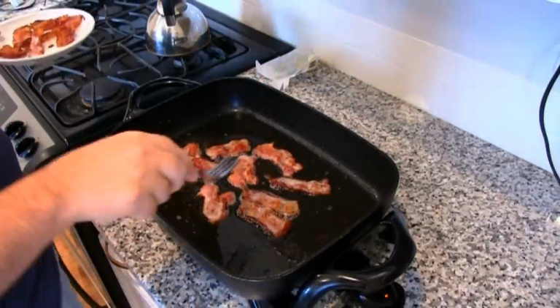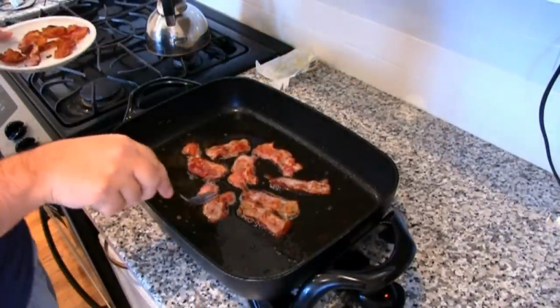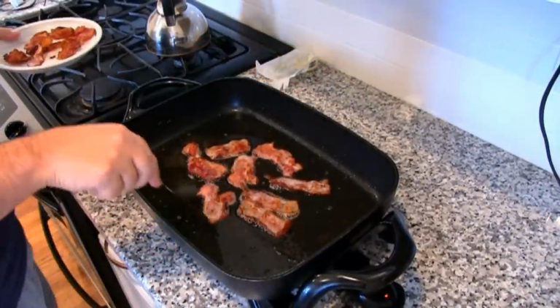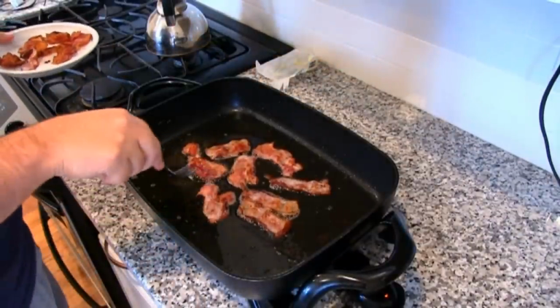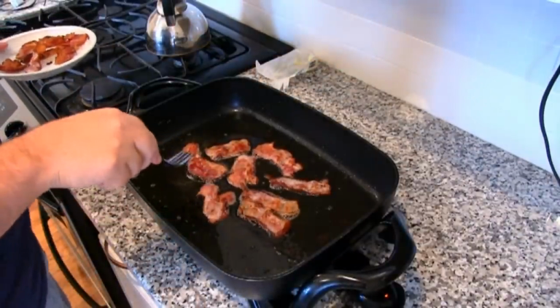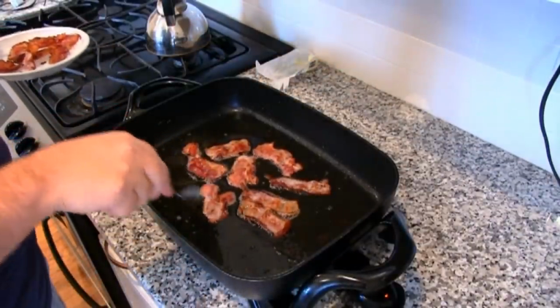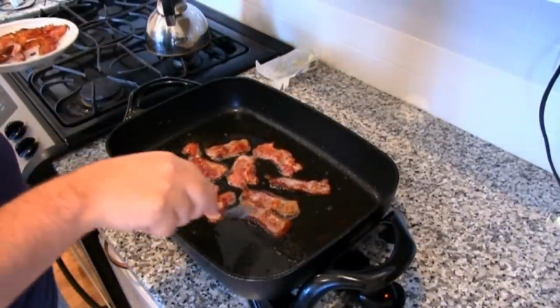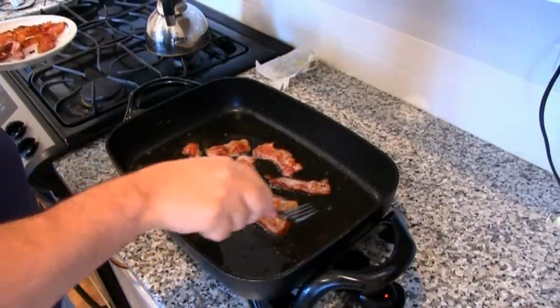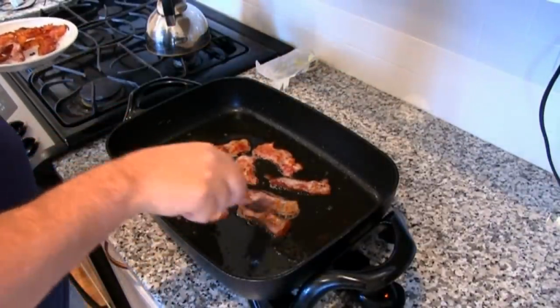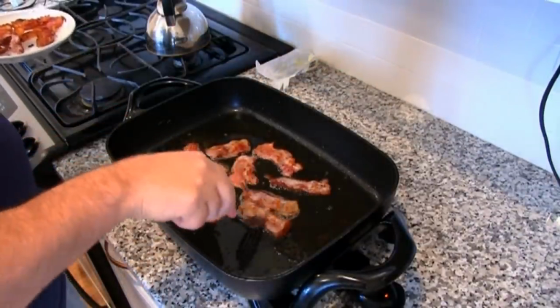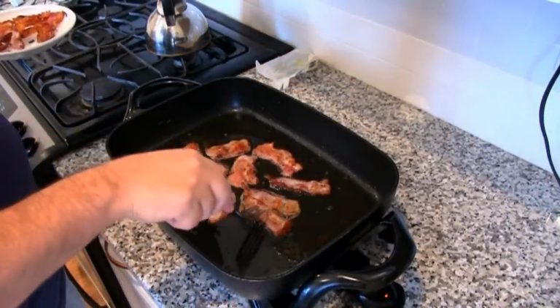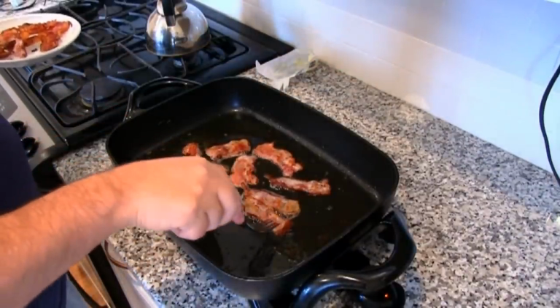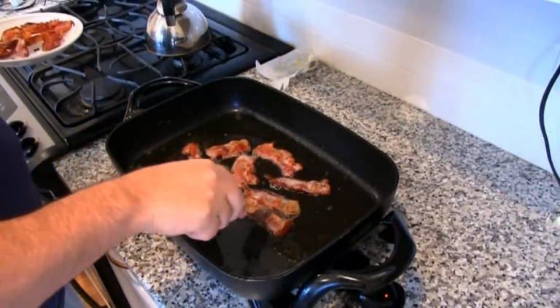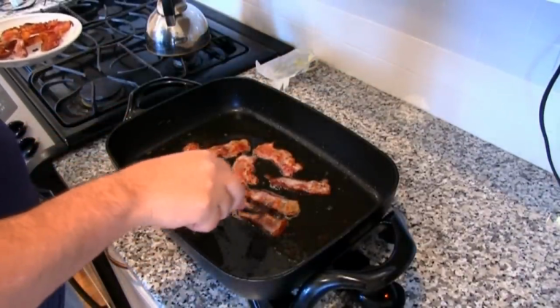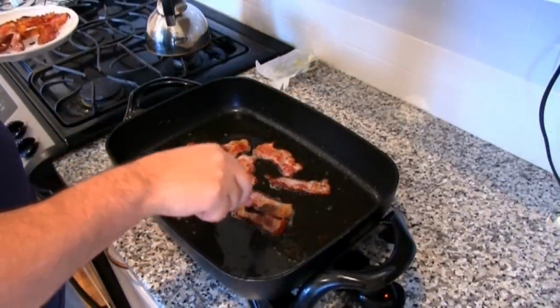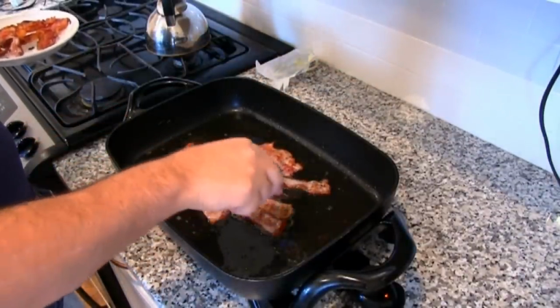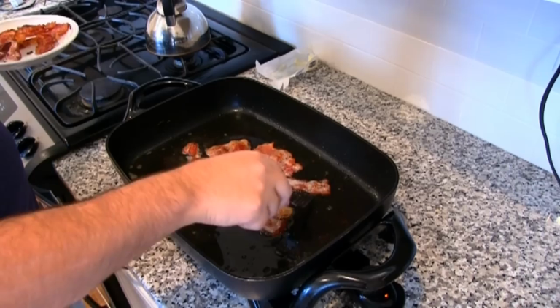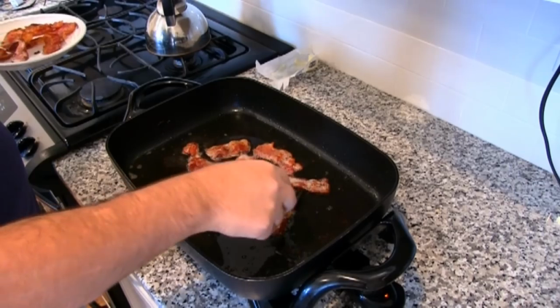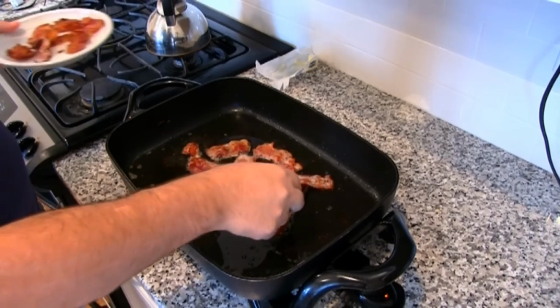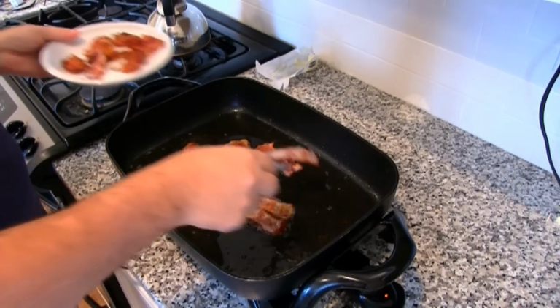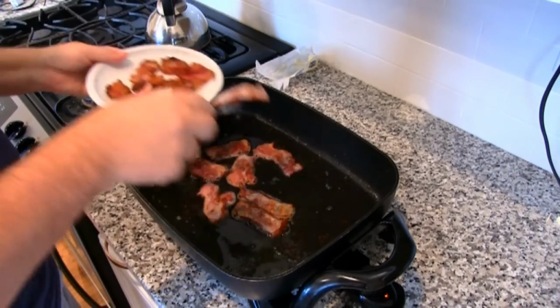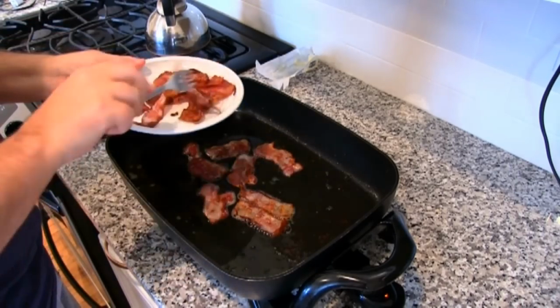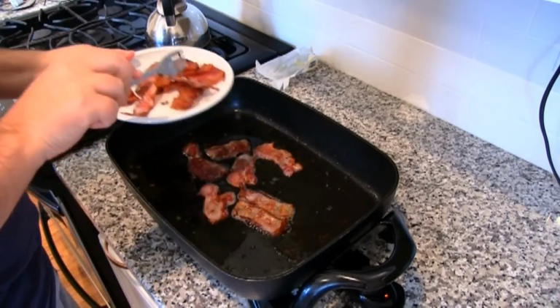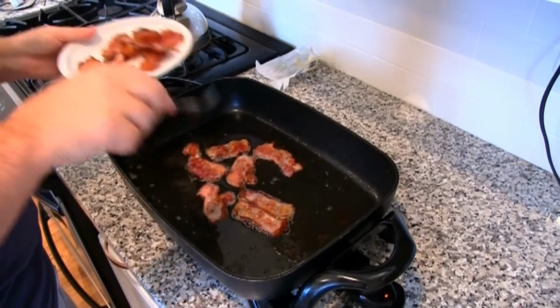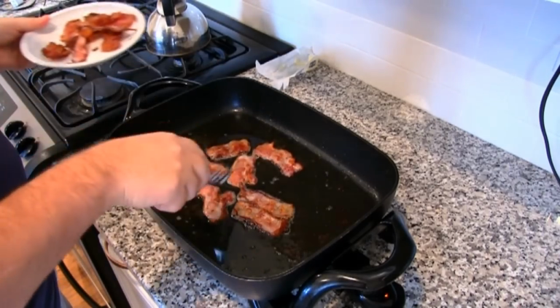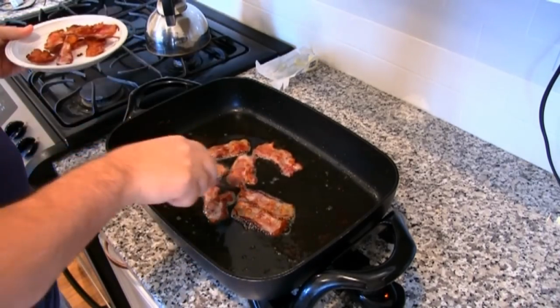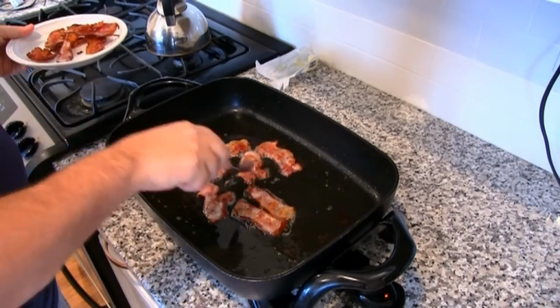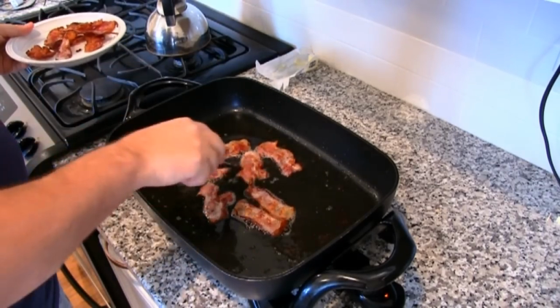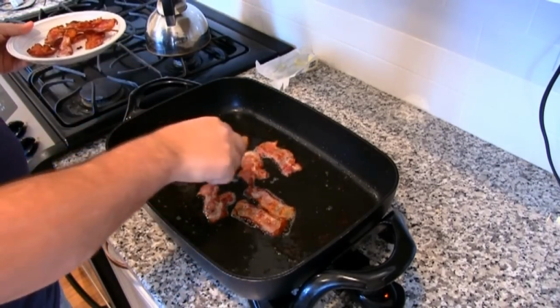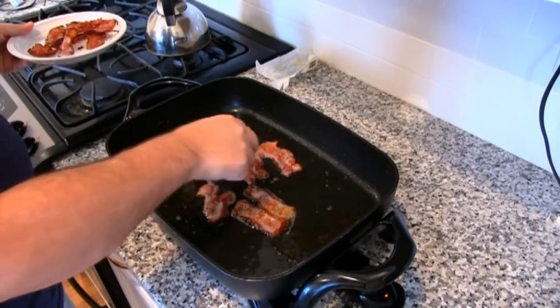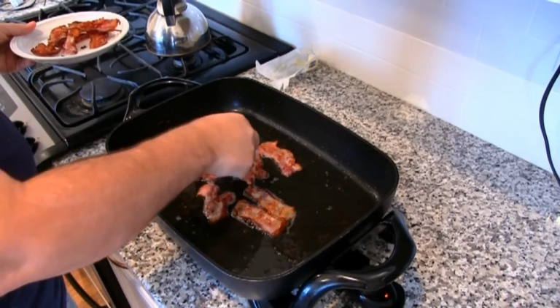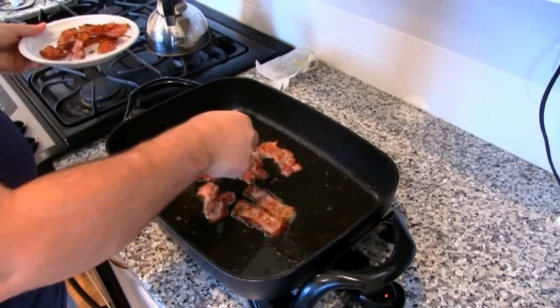Don't try to get rid of bacon fat — bacon fat is really probably the best type of fat to cook with. It makes it taste better.